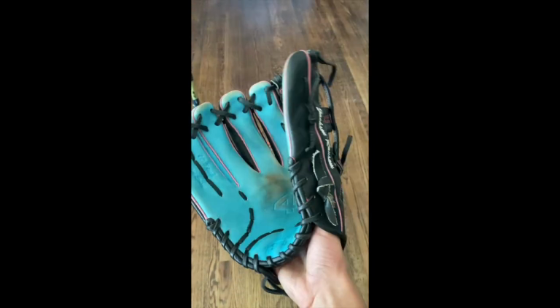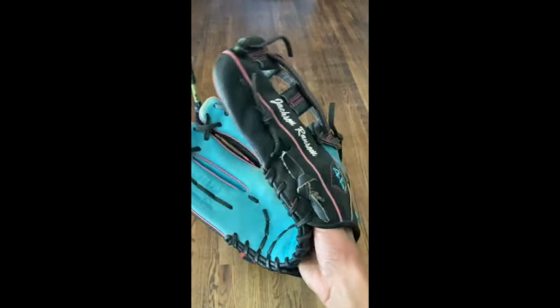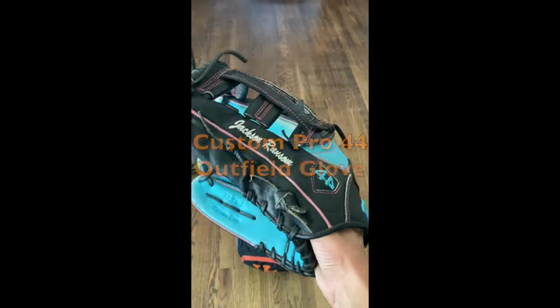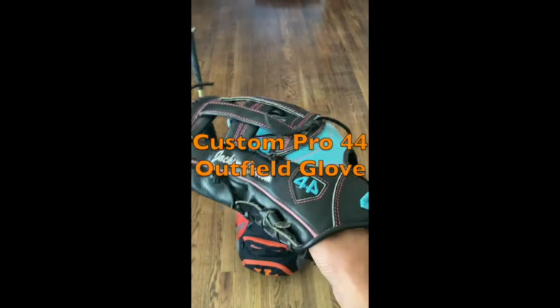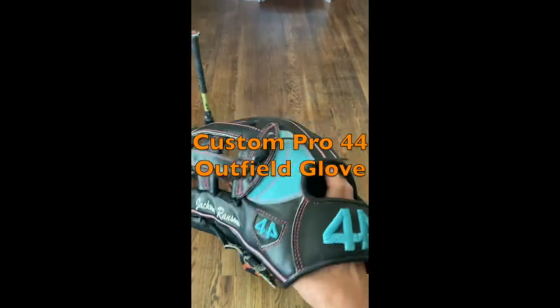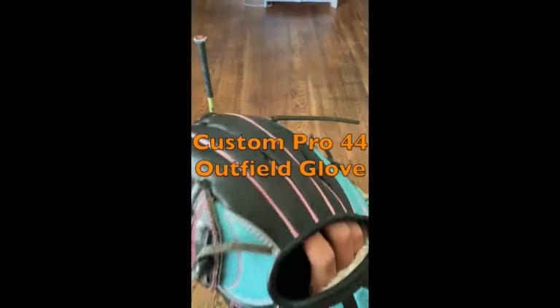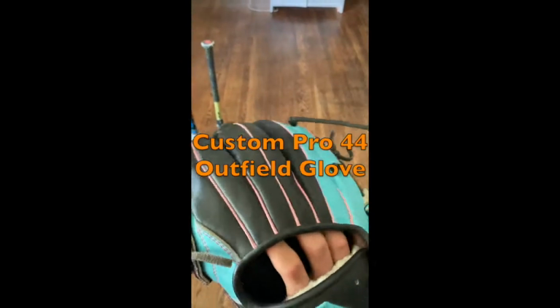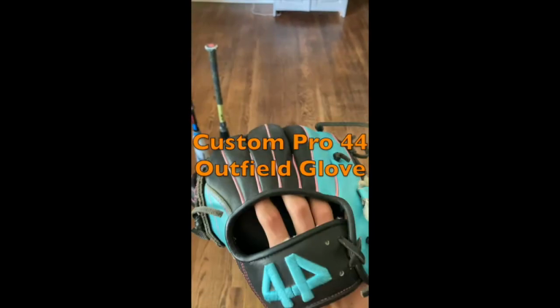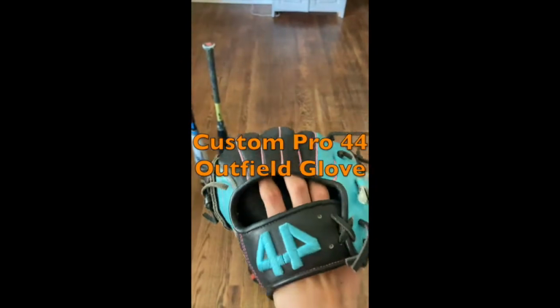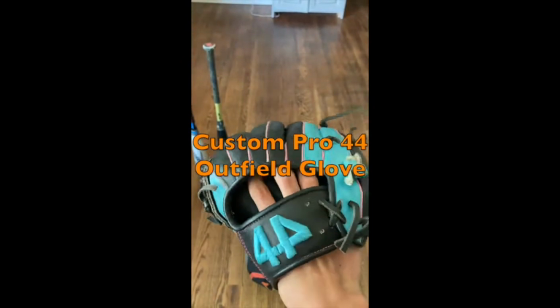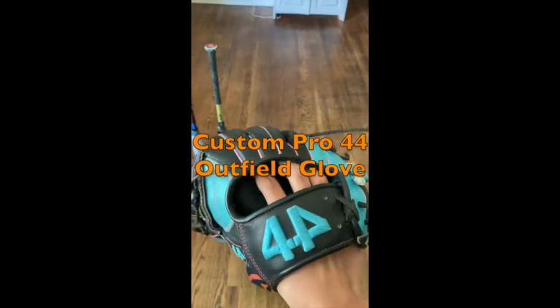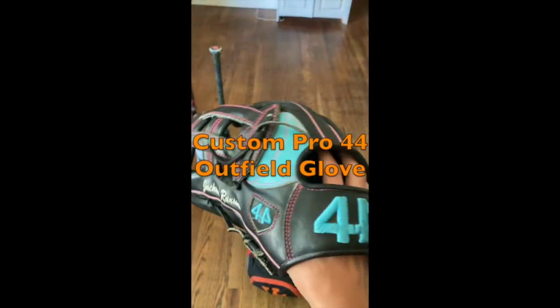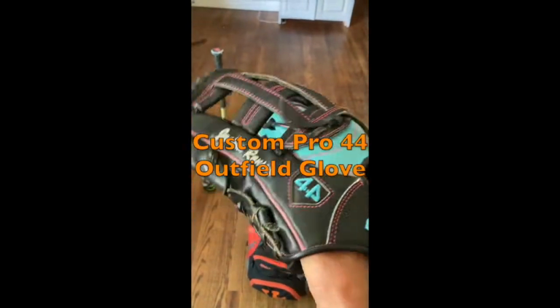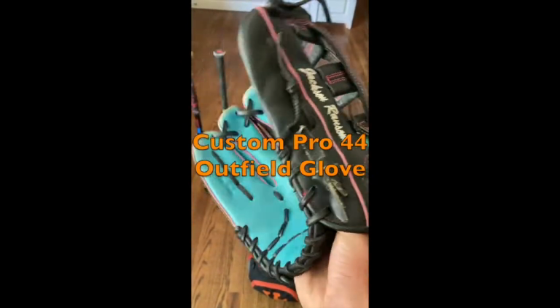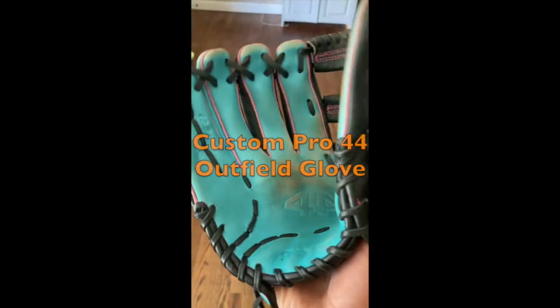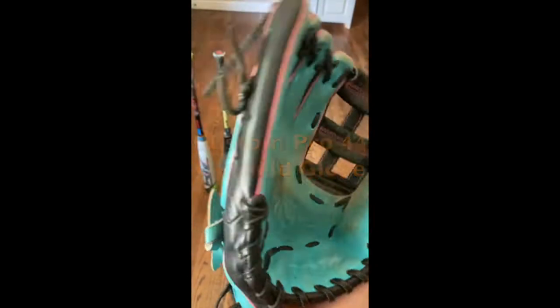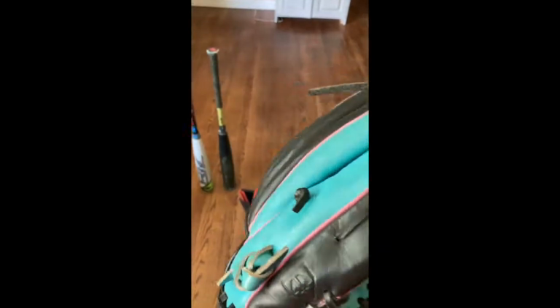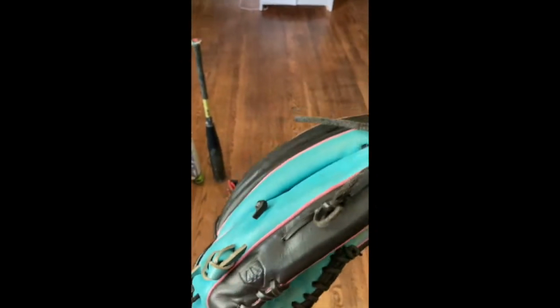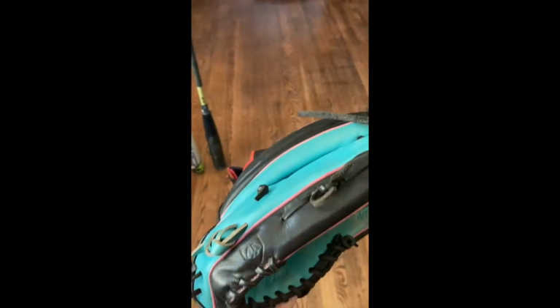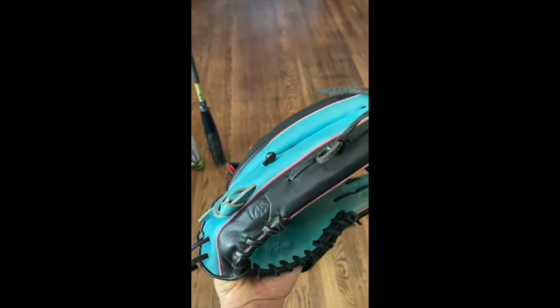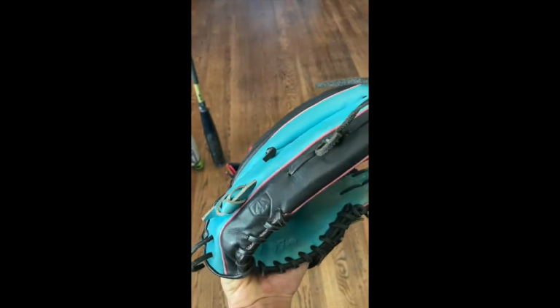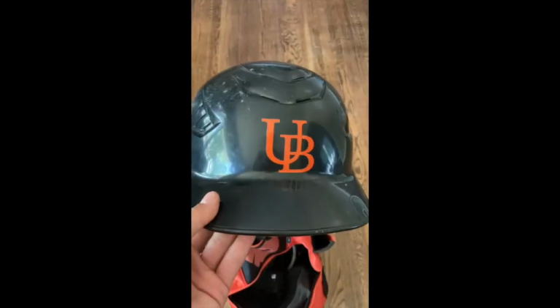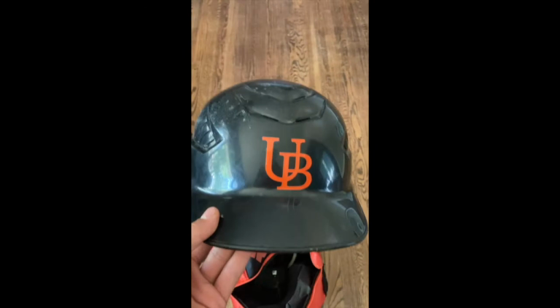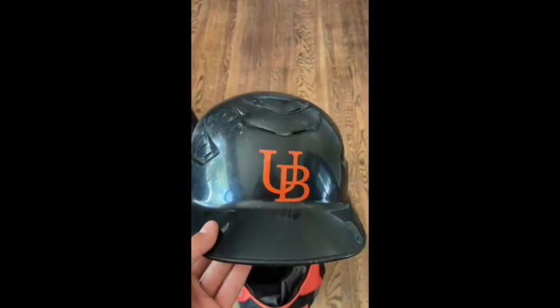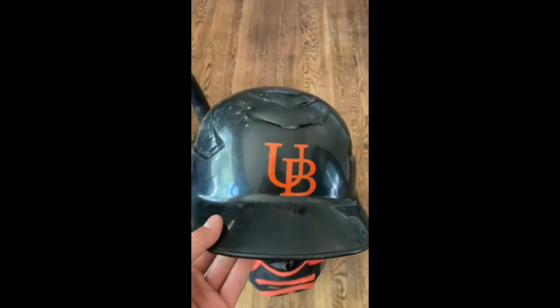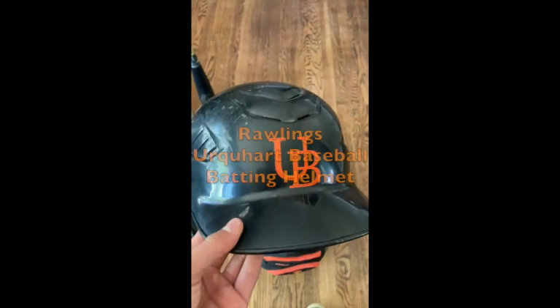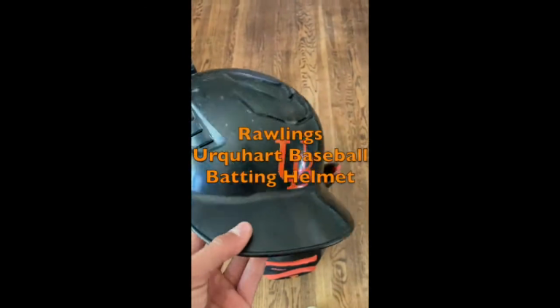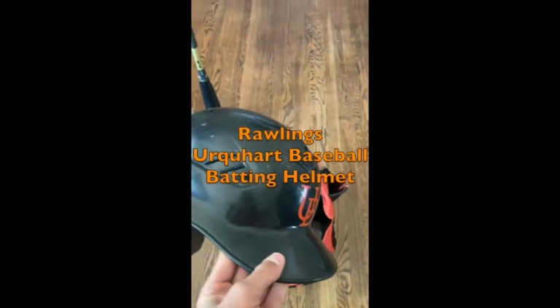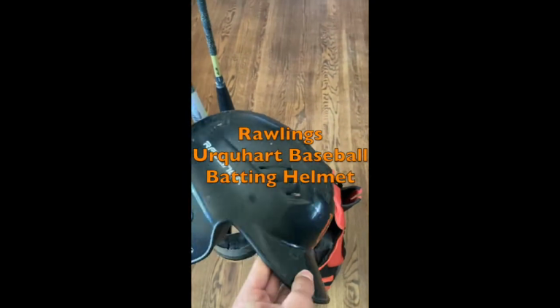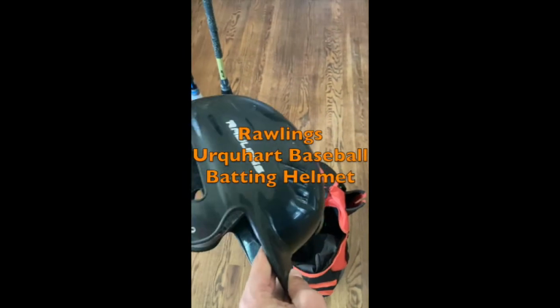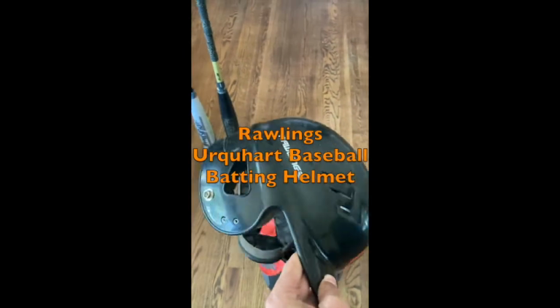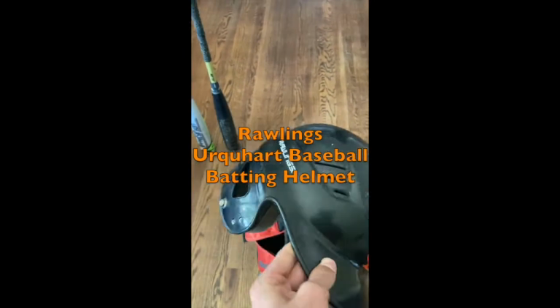Custom Pro 44 Outfield Glove. Rawlings Urquhart Baseball Batting Helmet.